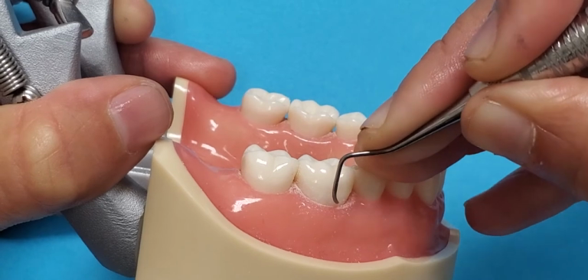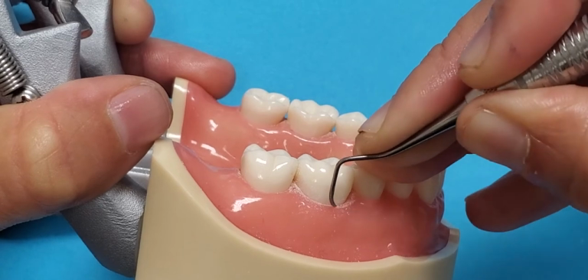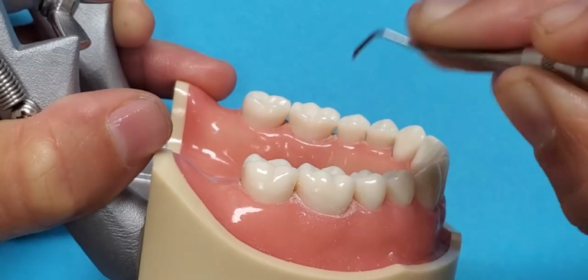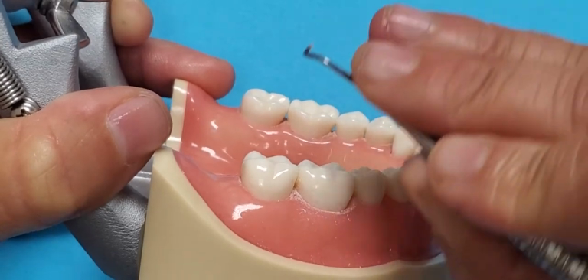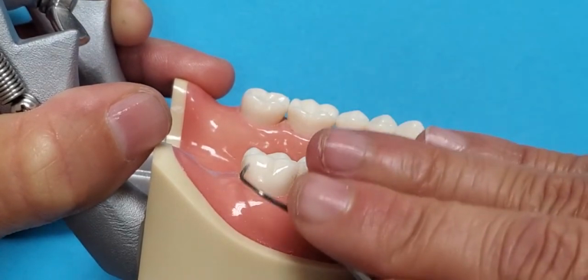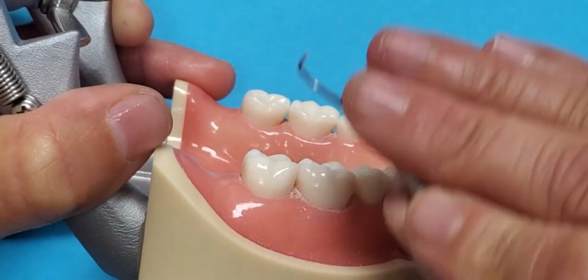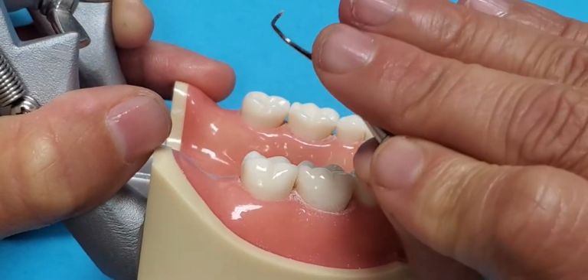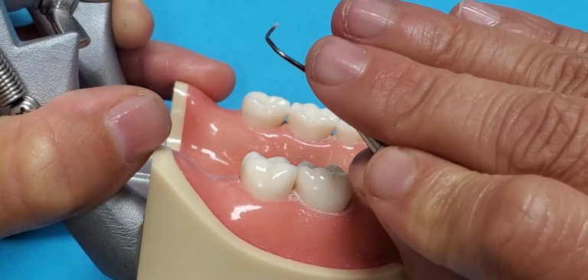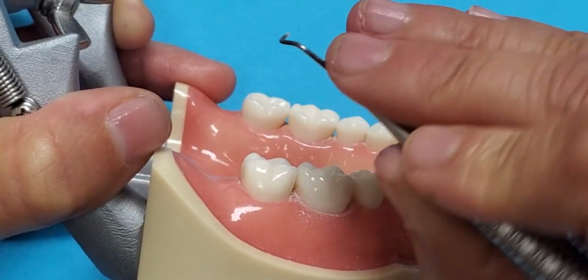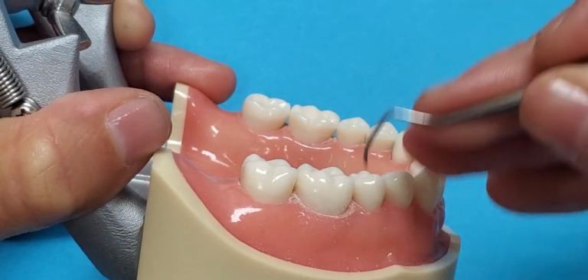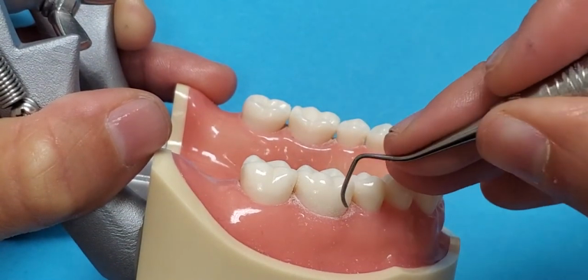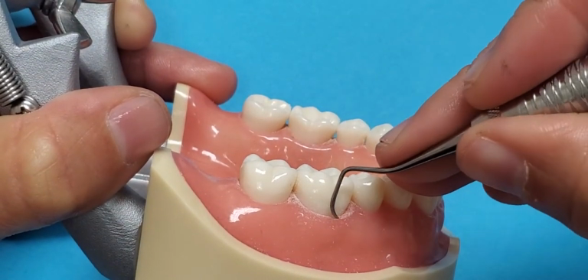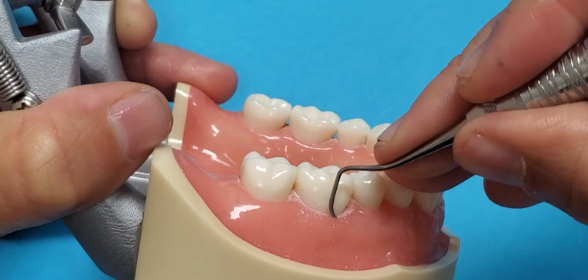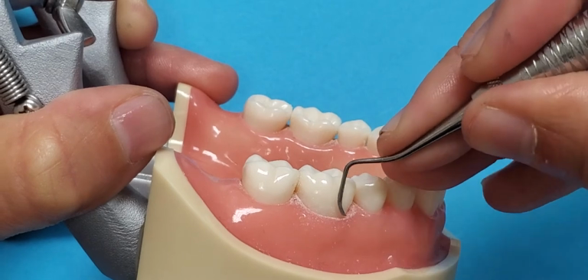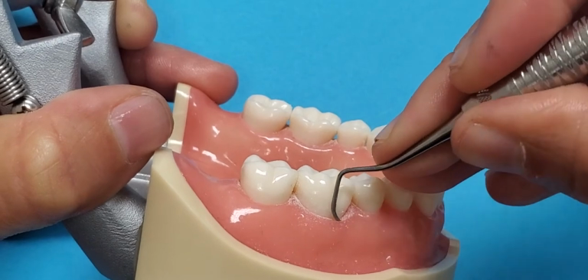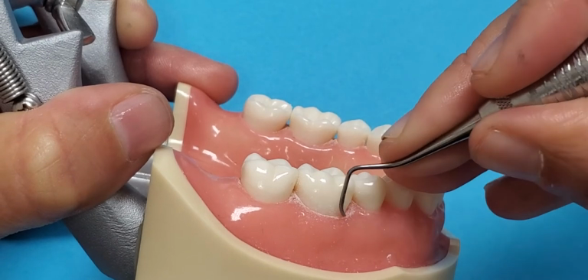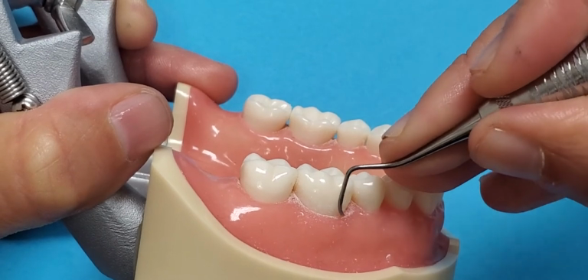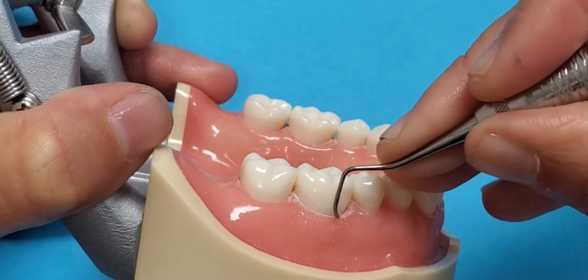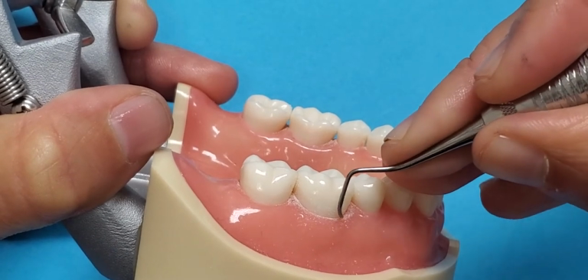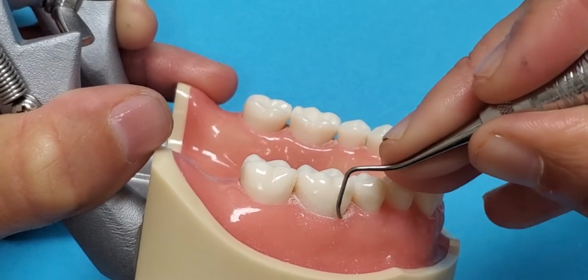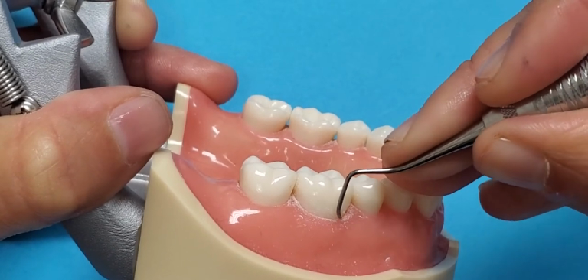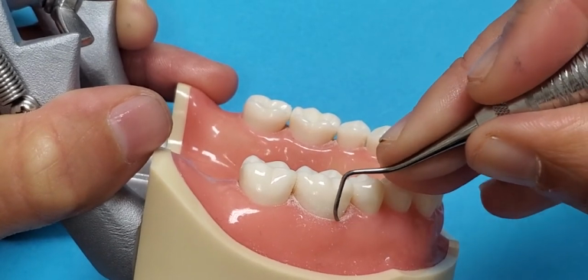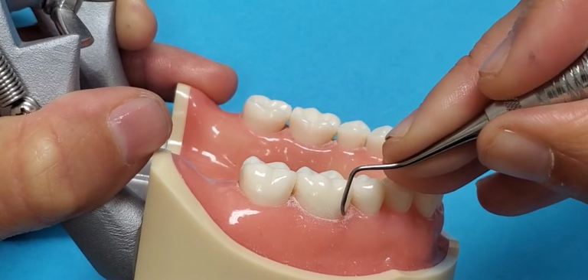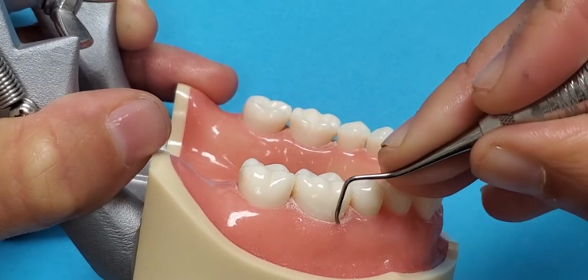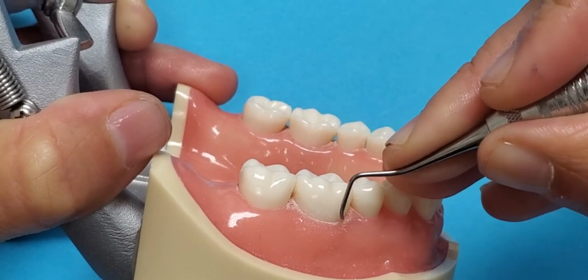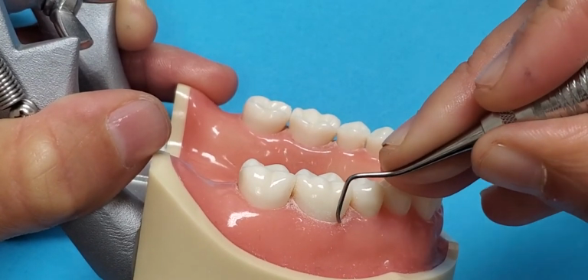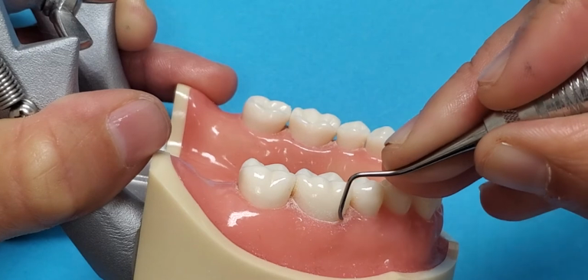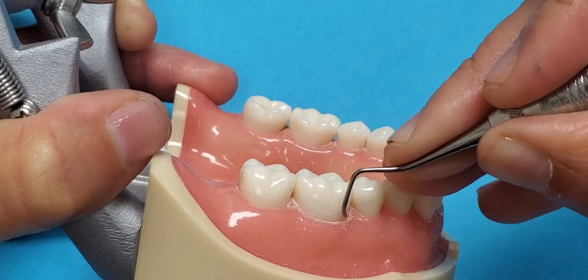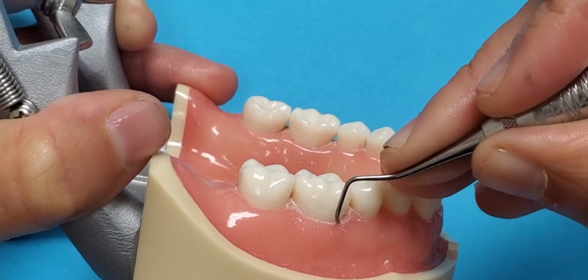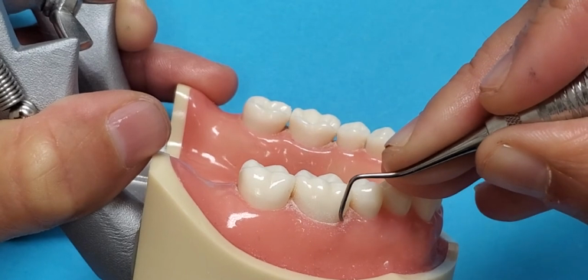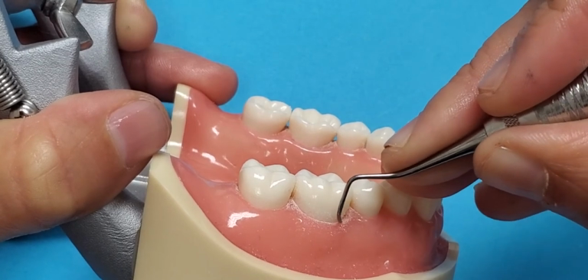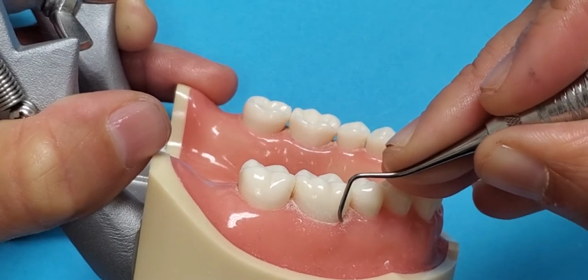All fingers must be touching in your grasp in order to achieve wrist motion activation. When you get to that mesial line angle, you run out of room for good adaptation.